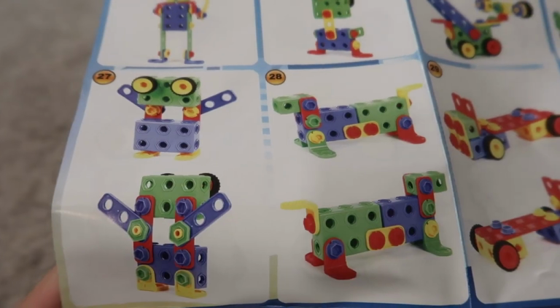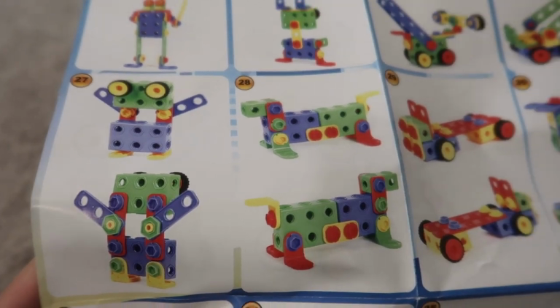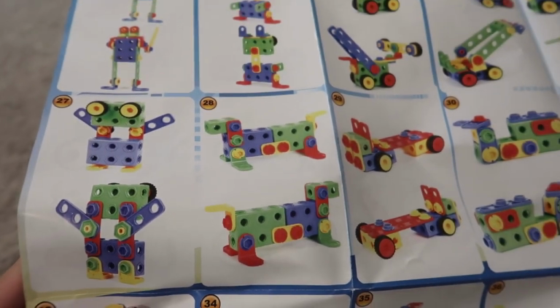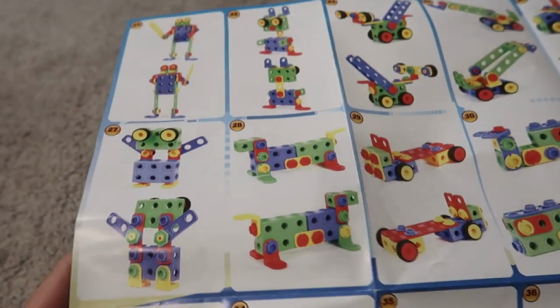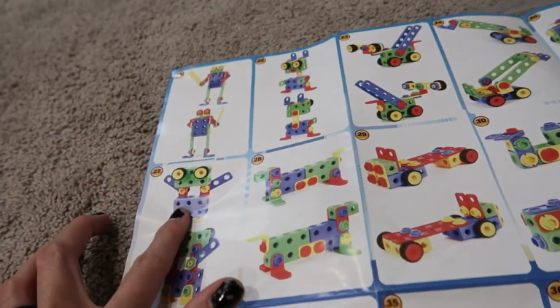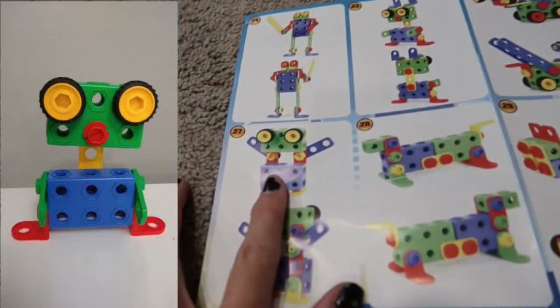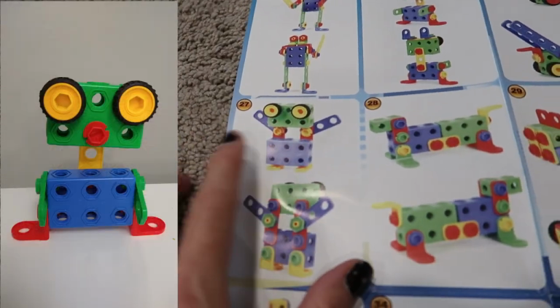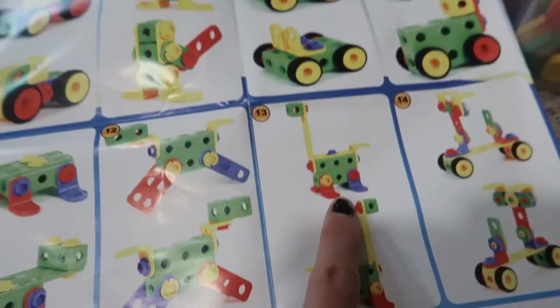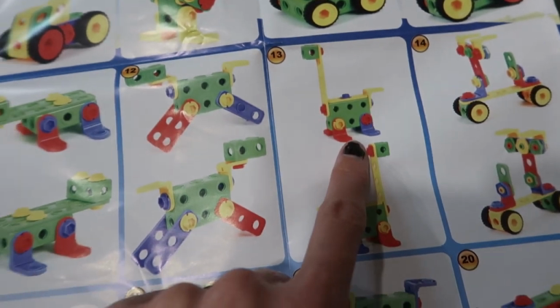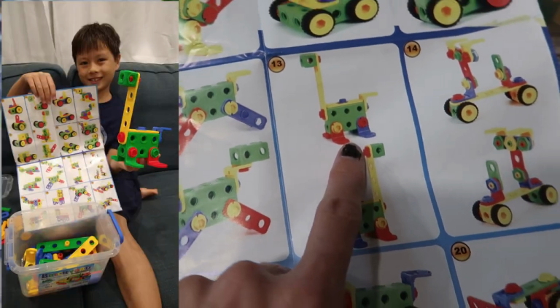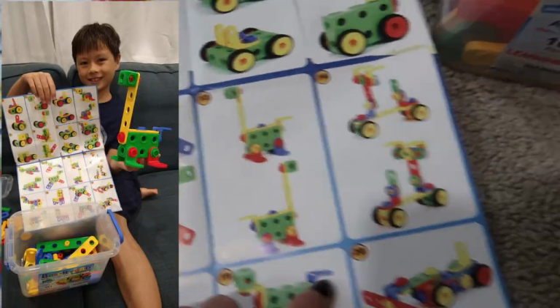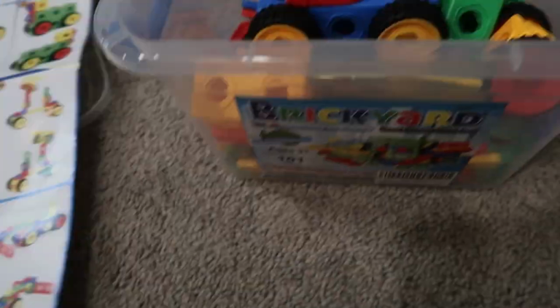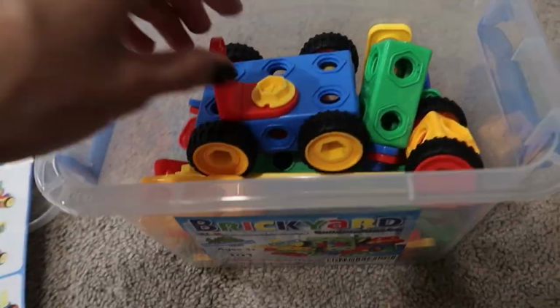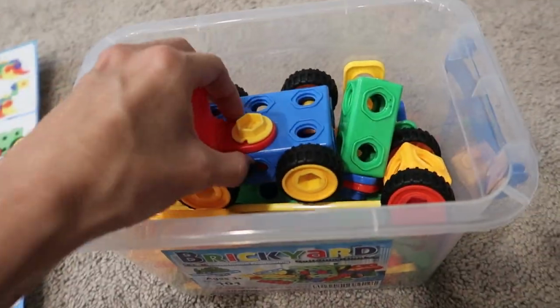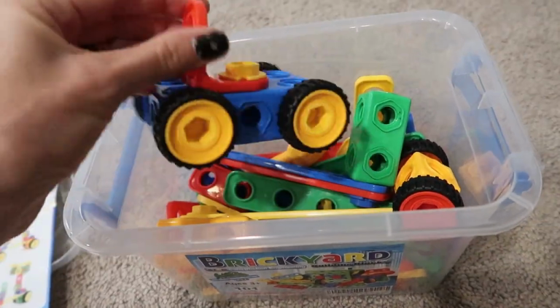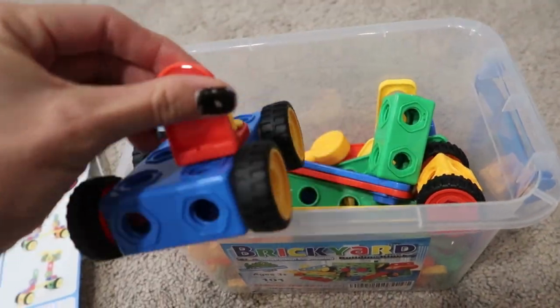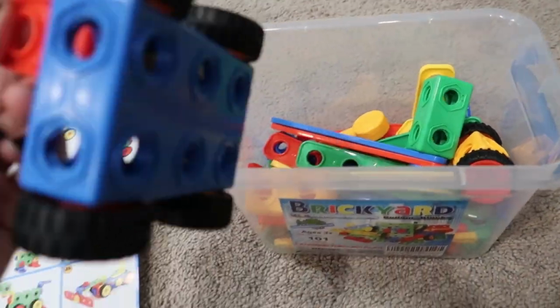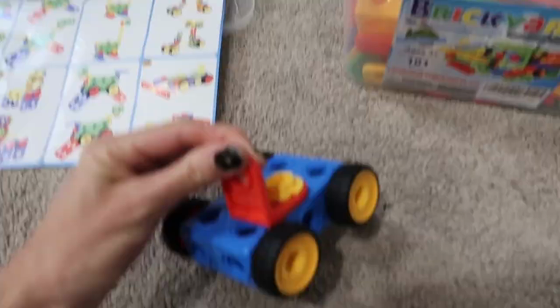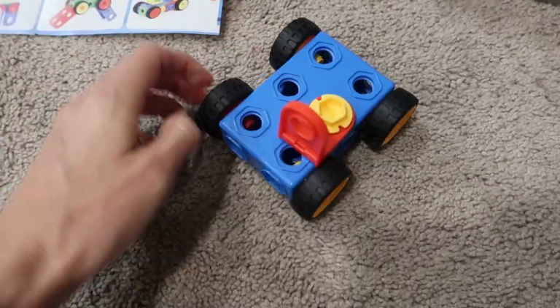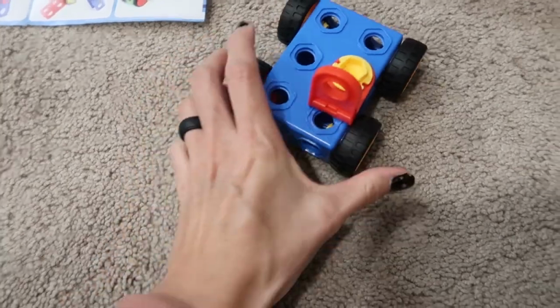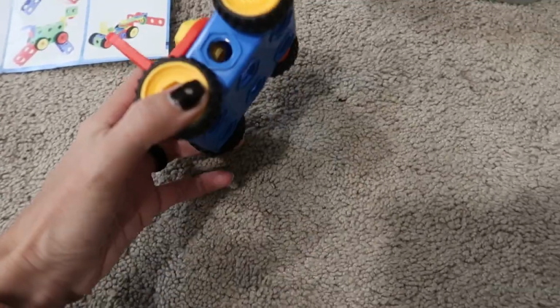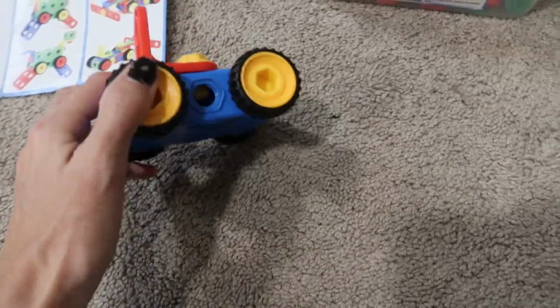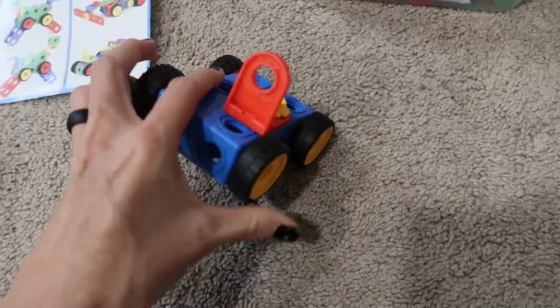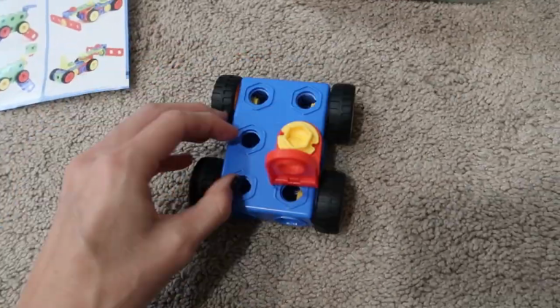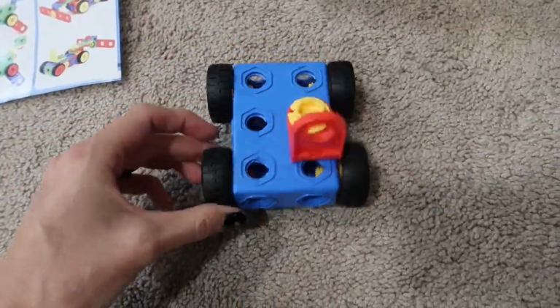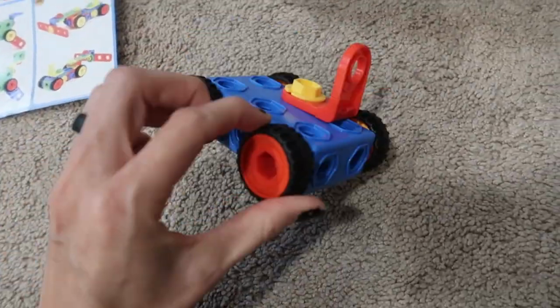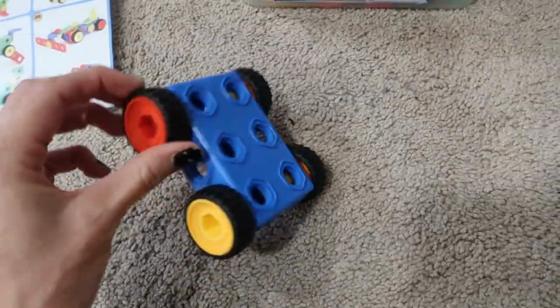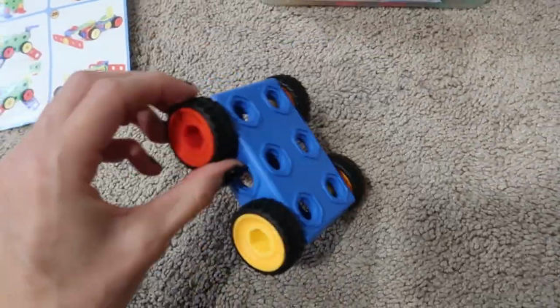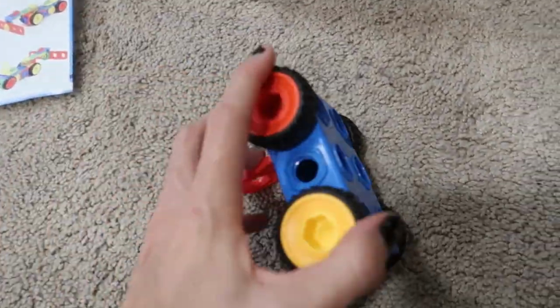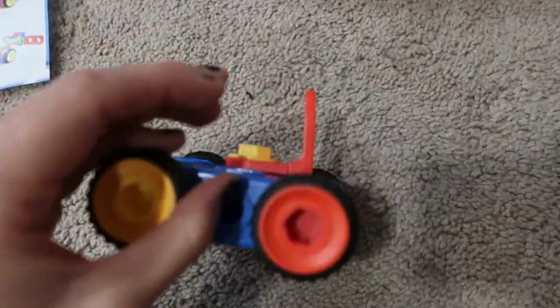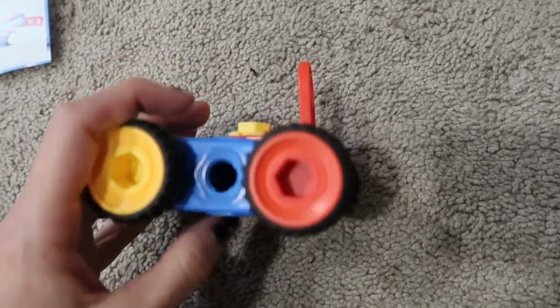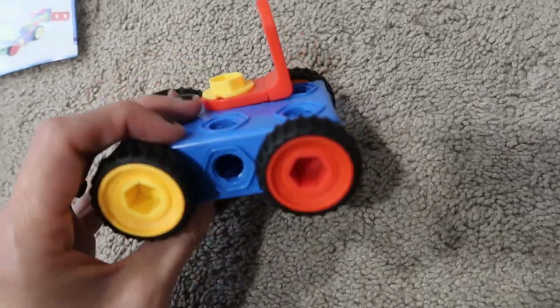My son, right off the bat, did this little robot and this dinosaur. We've also just put together some of our own little designs, like little cars, the wheels and stuff. It's really good quality and it fits together nicely.